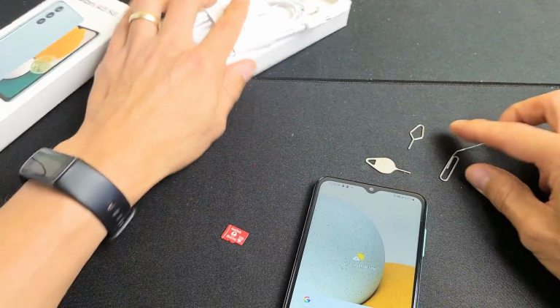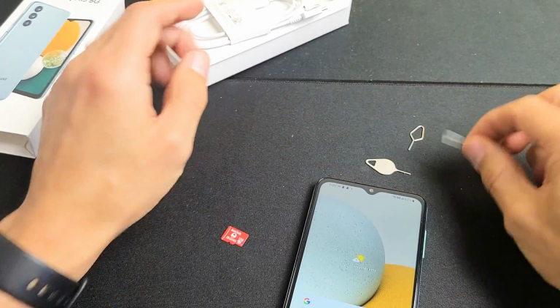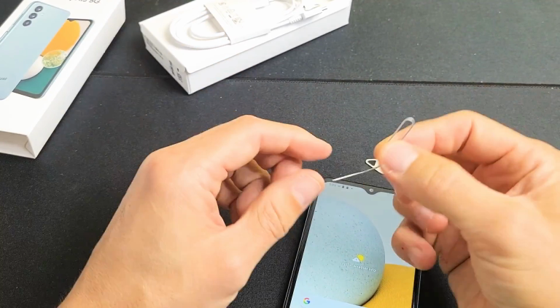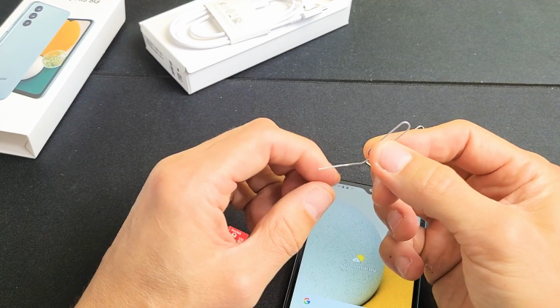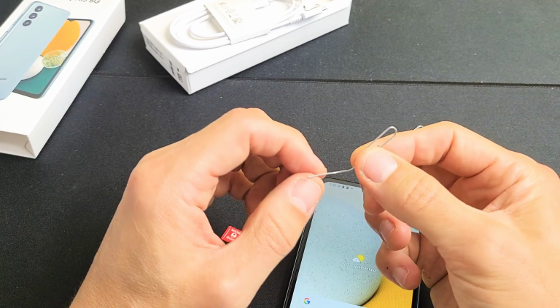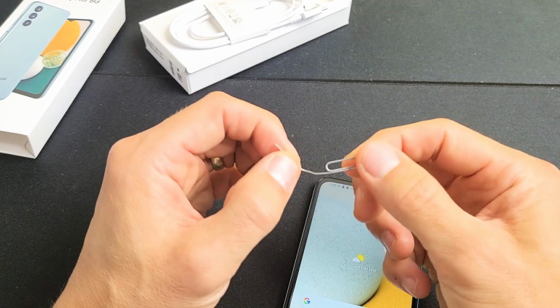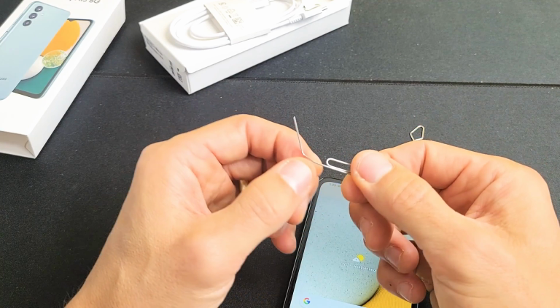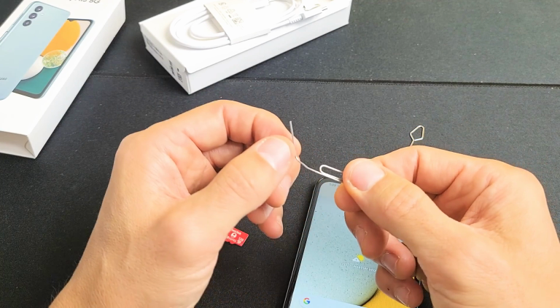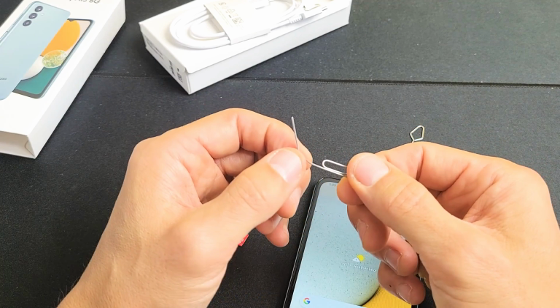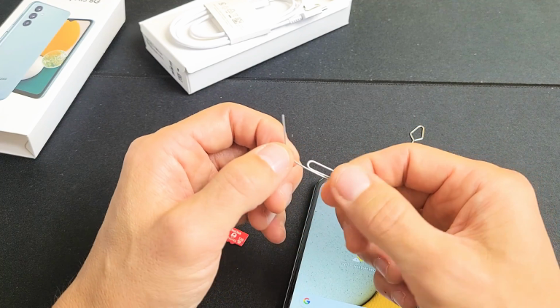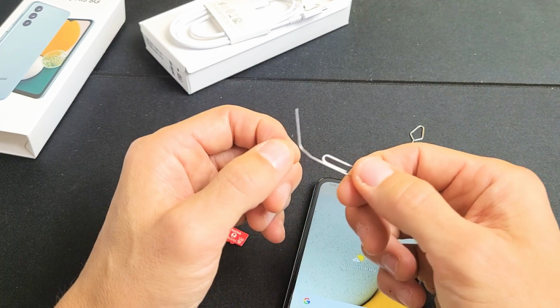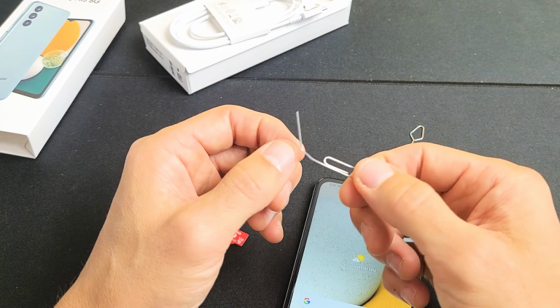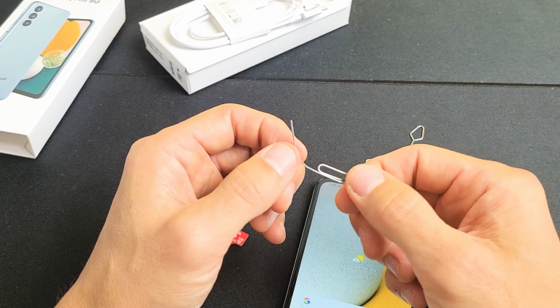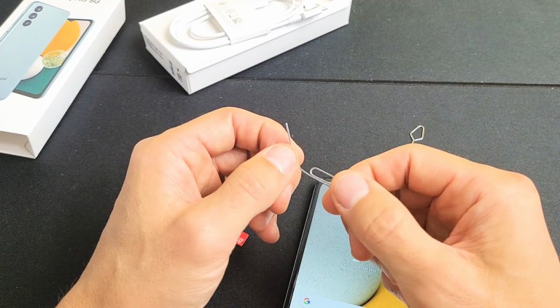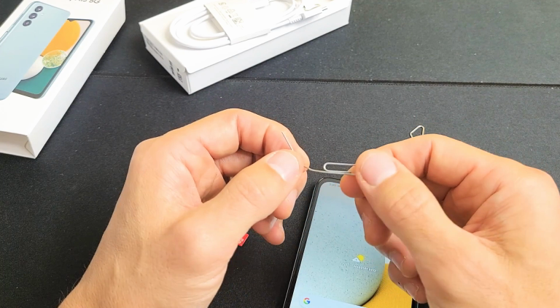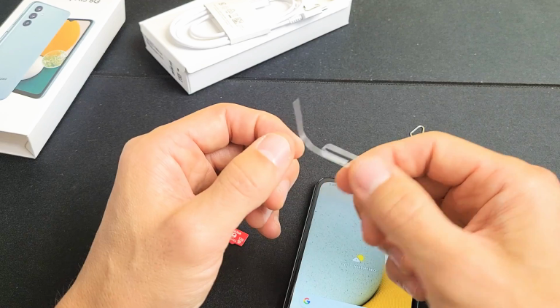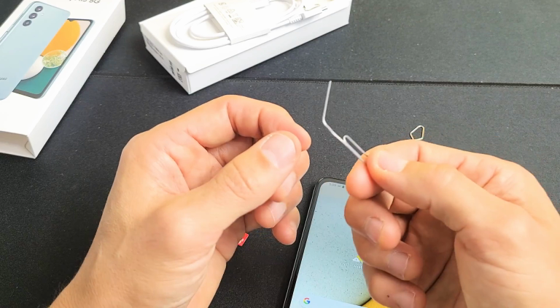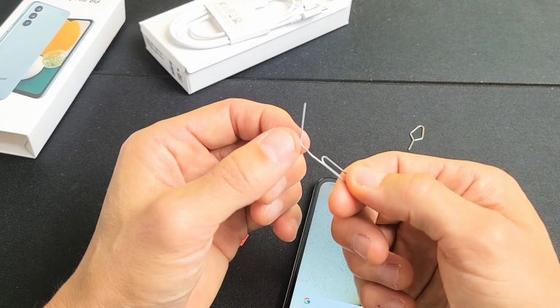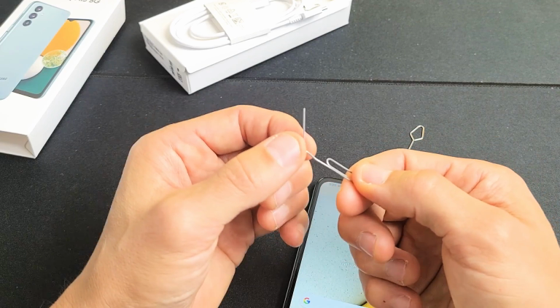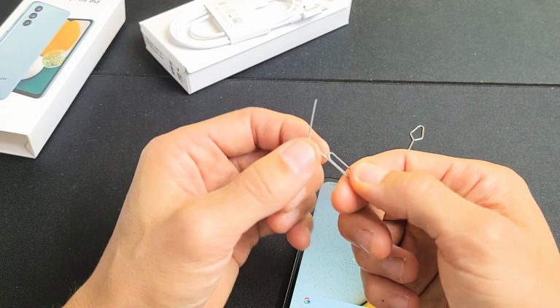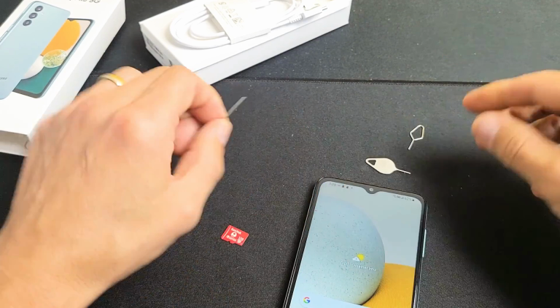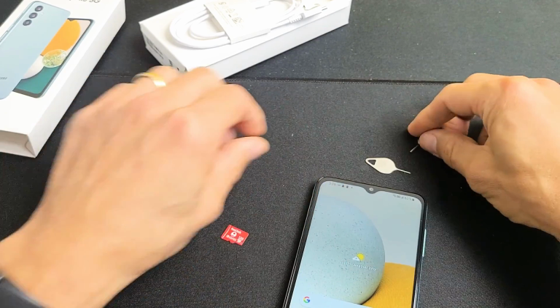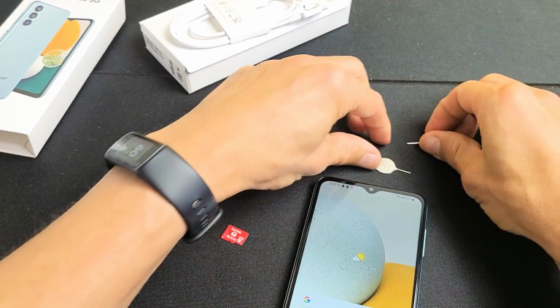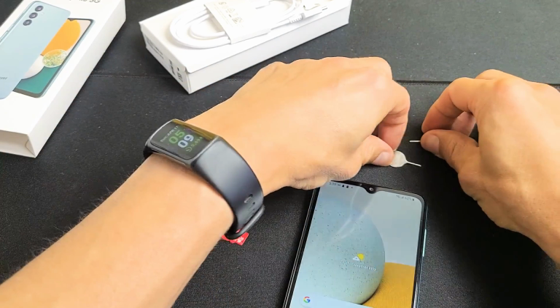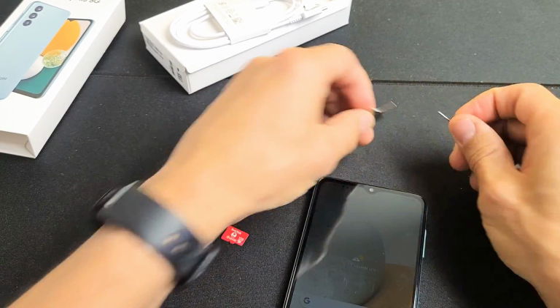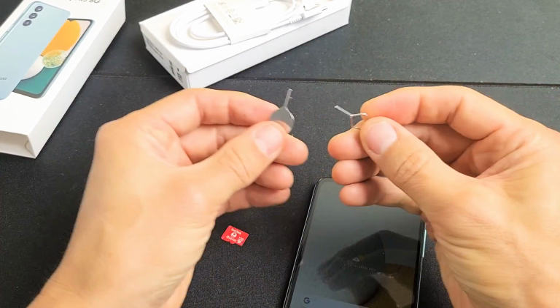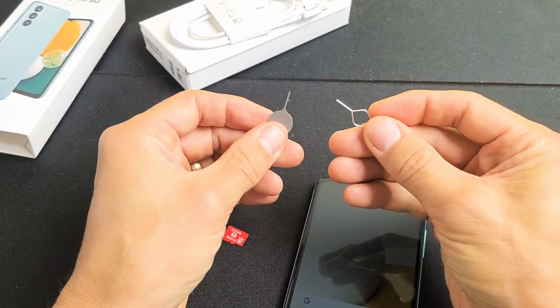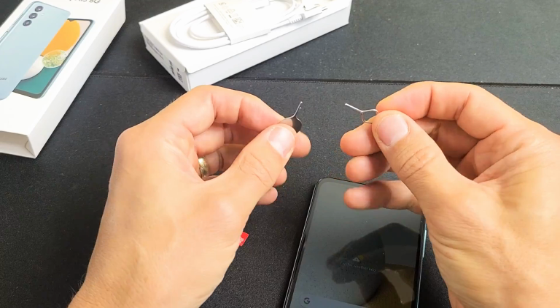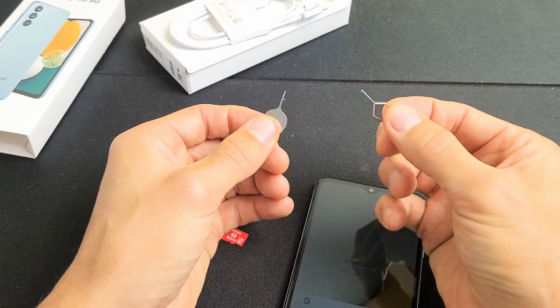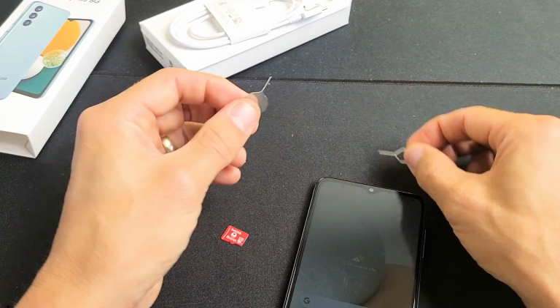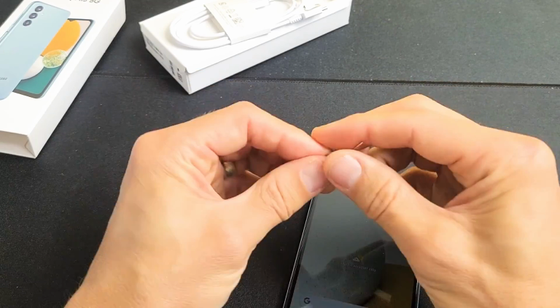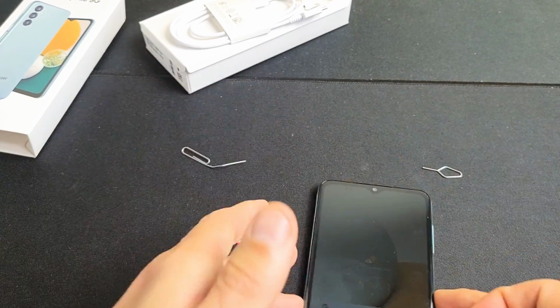If you don't have one laying around, you can always use a thin bobby pin, the back of a stud earring, or a paper clip, as long as it's thin and kind of long. Or you can use another SIM ejection tool from a different phone, tablet, or iPad.